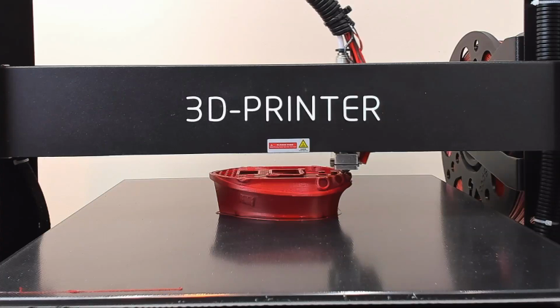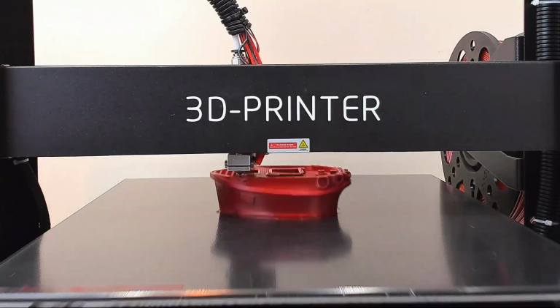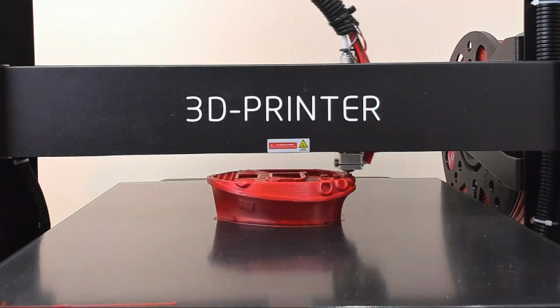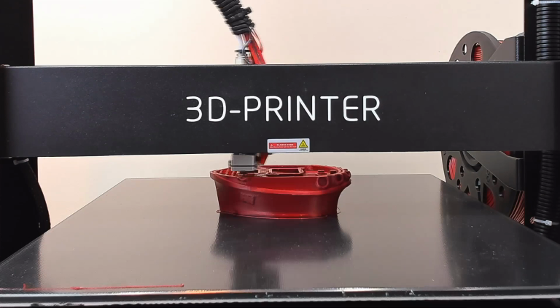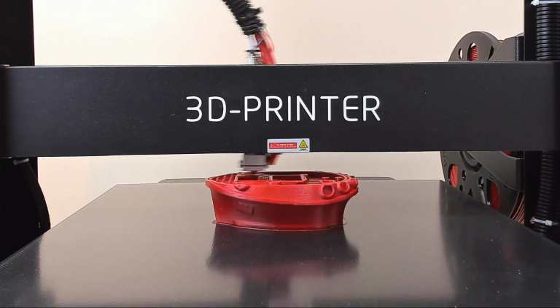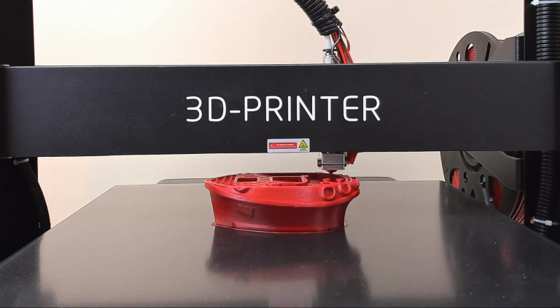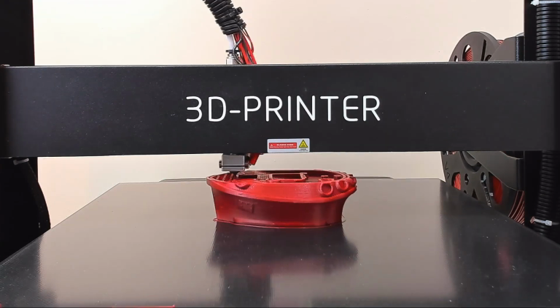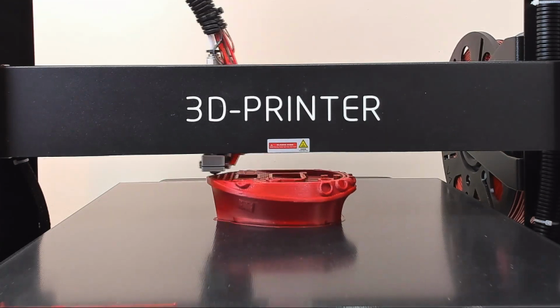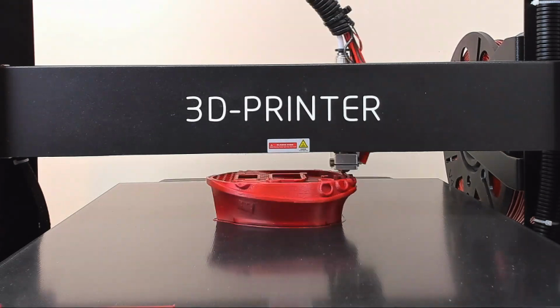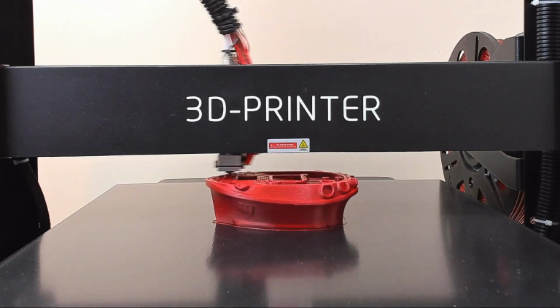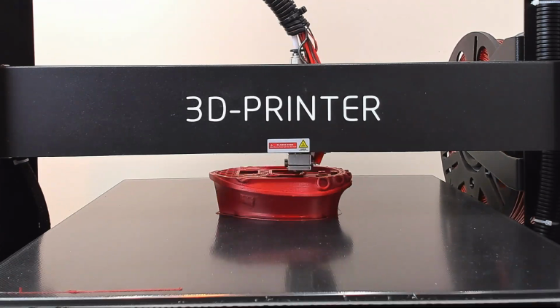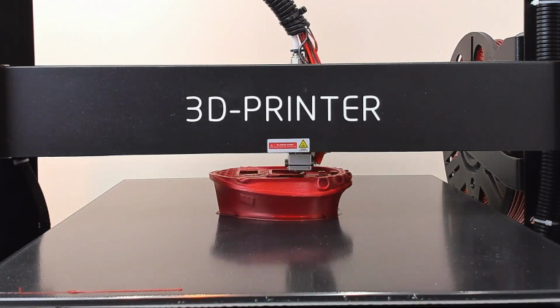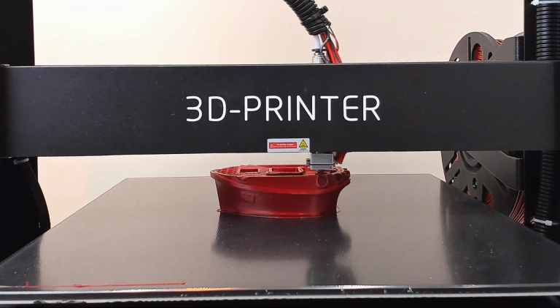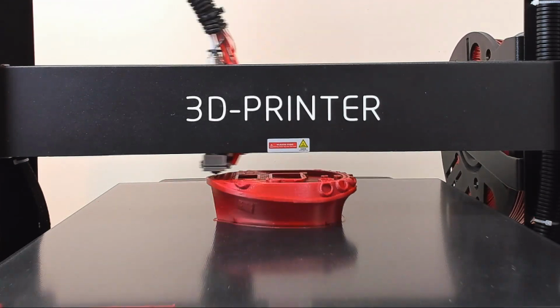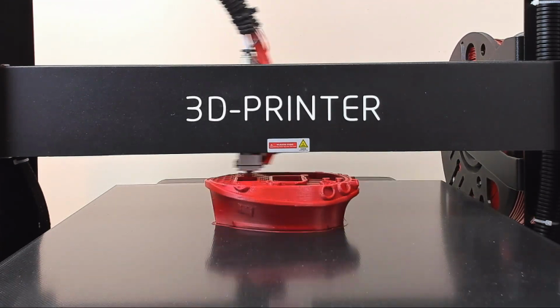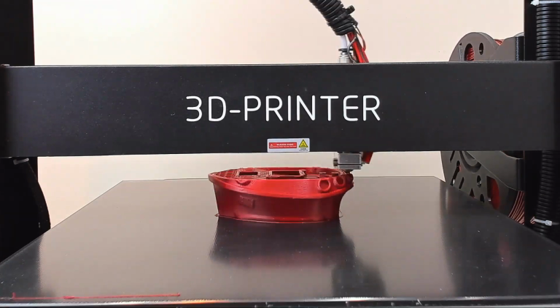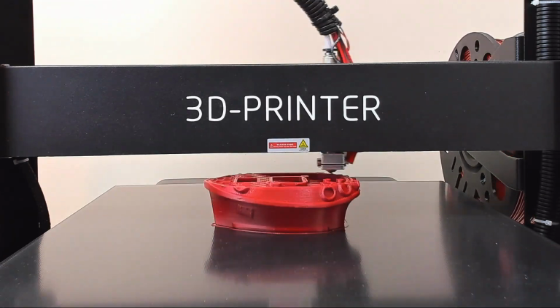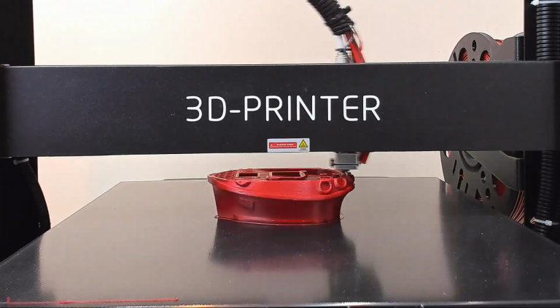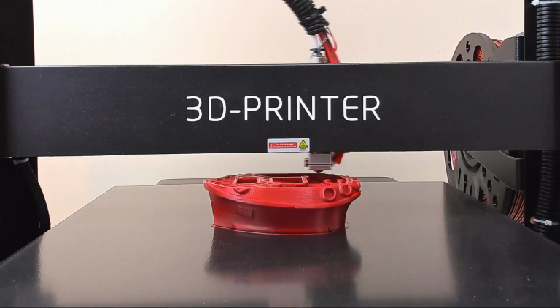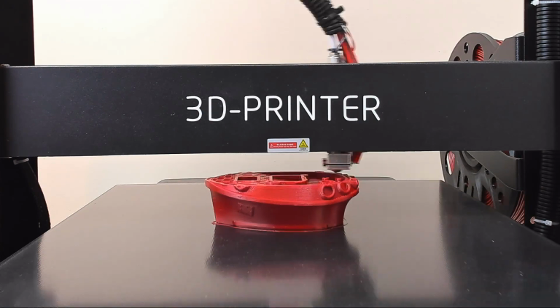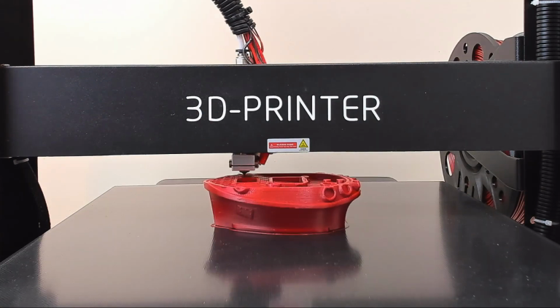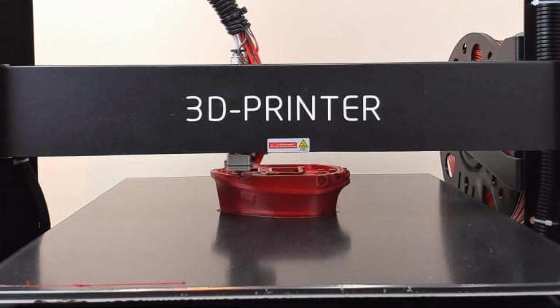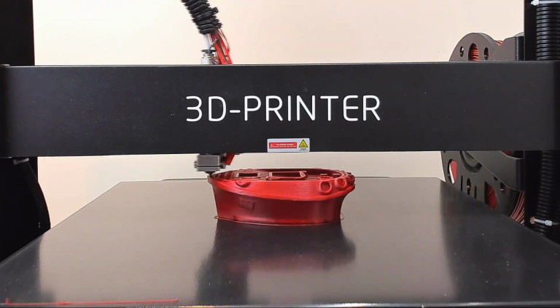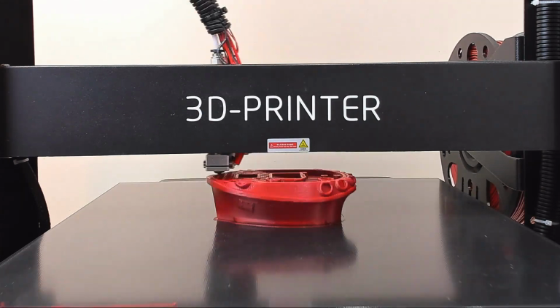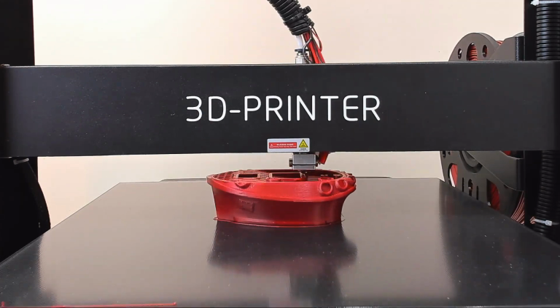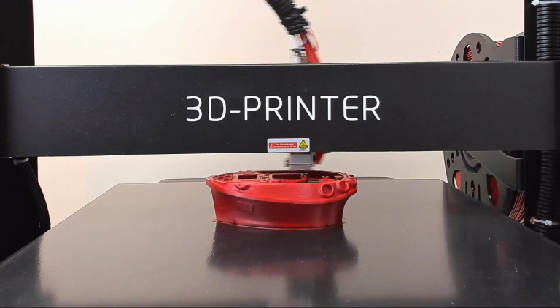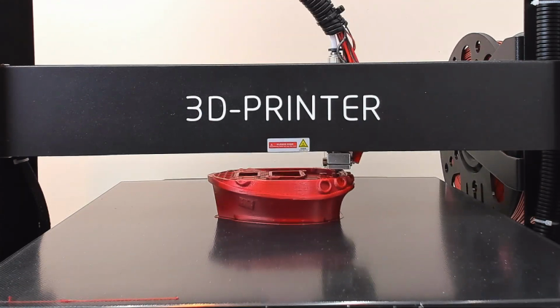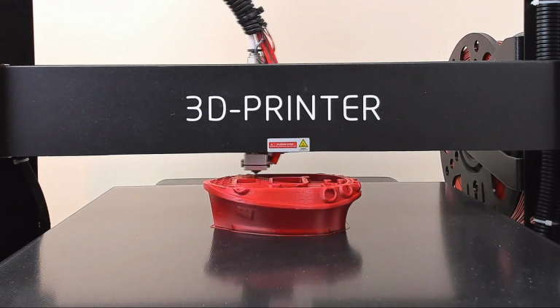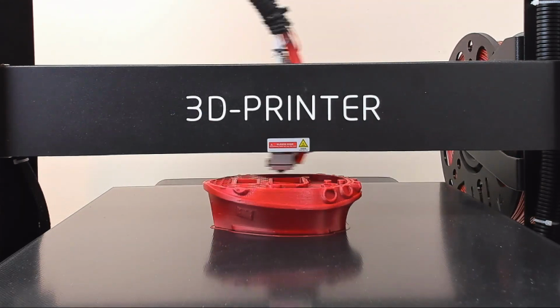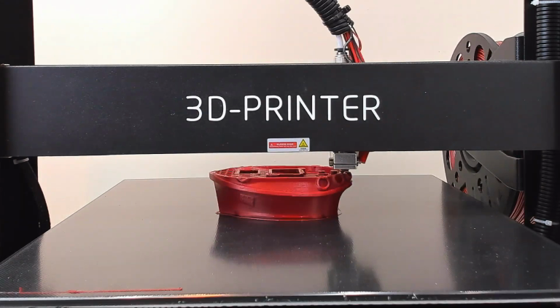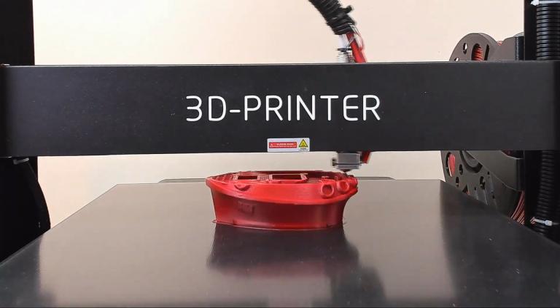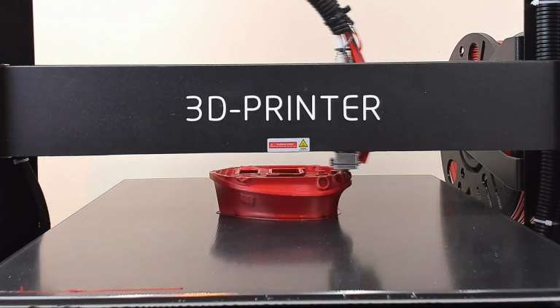The other feature is a filament runout sensor. I will say I didn't have much luck with testing this personally, but it did stop in the middle of prints when I cut the filament, so you could argue that it works as intended.